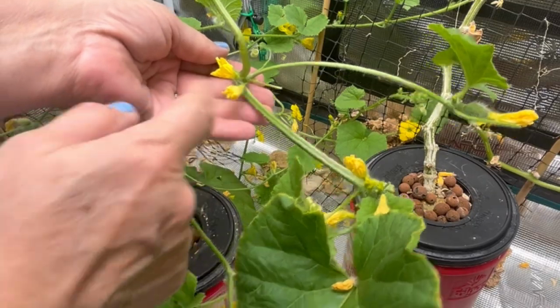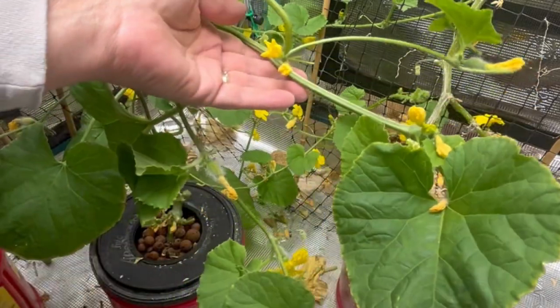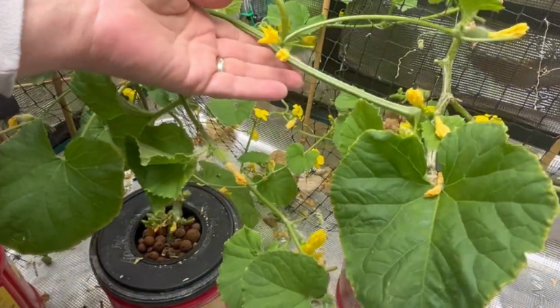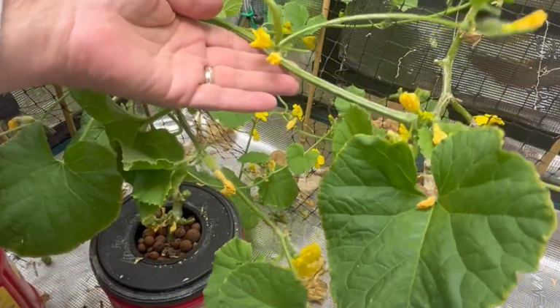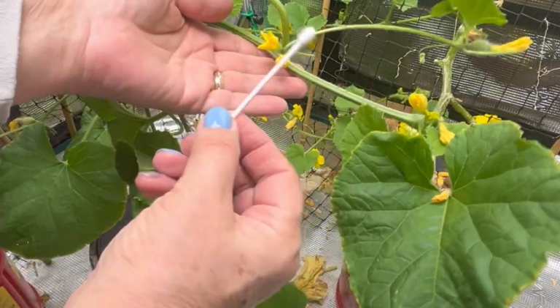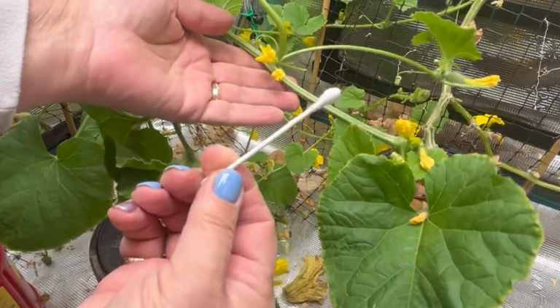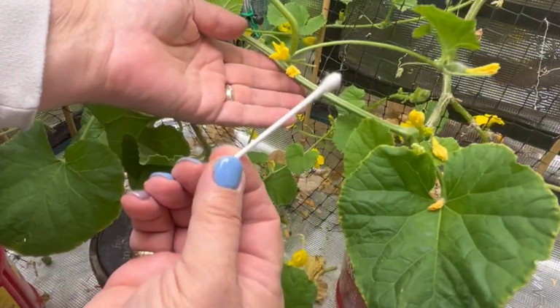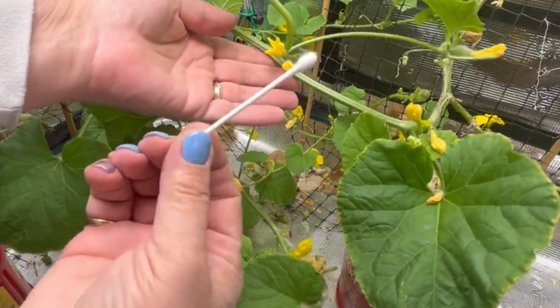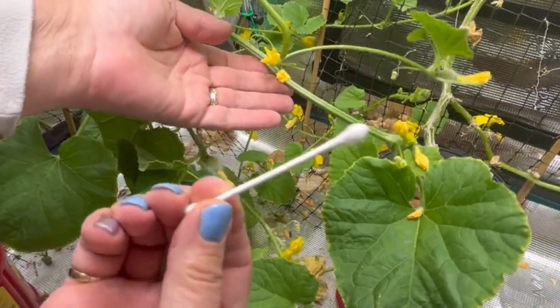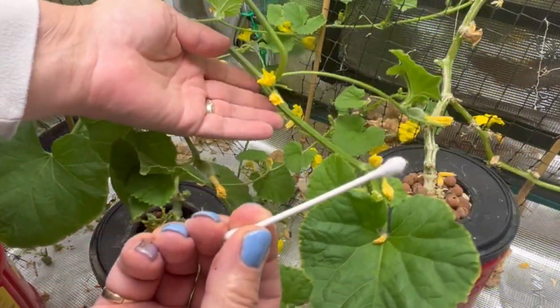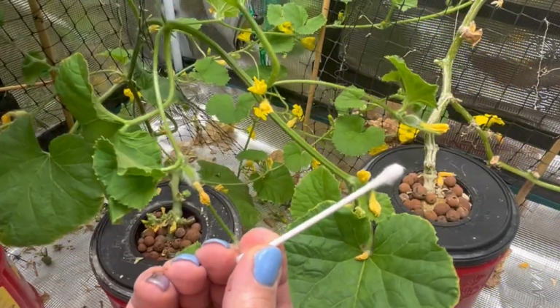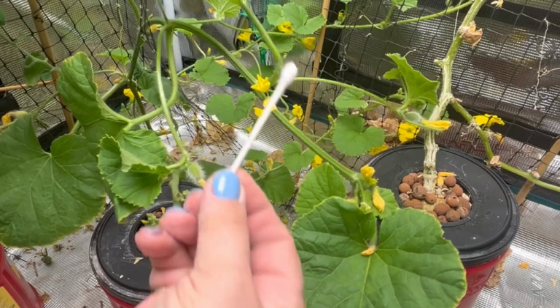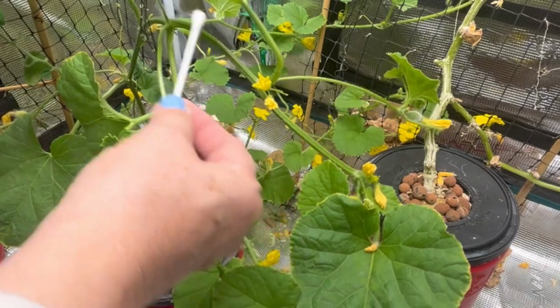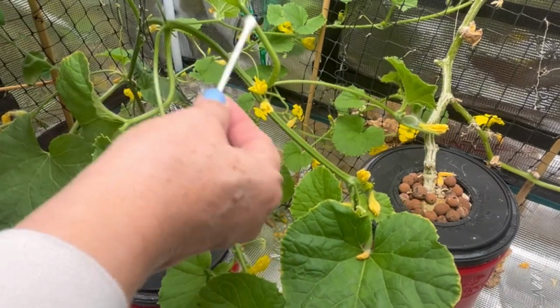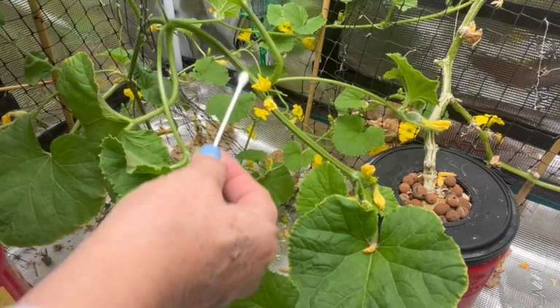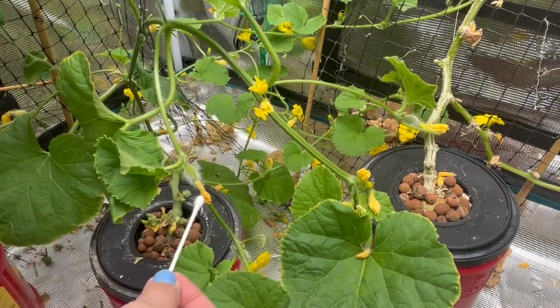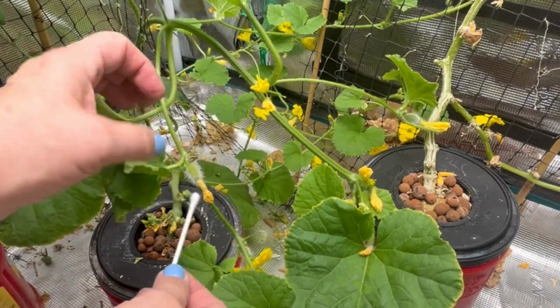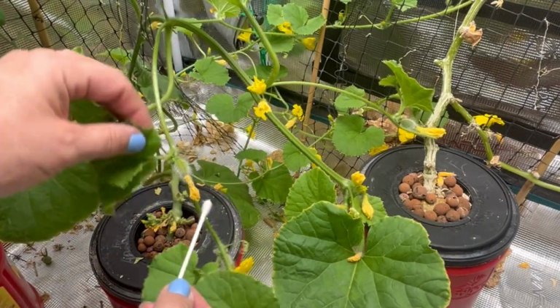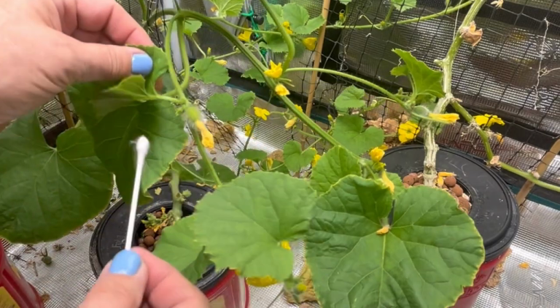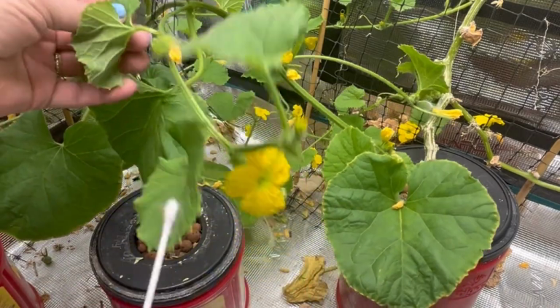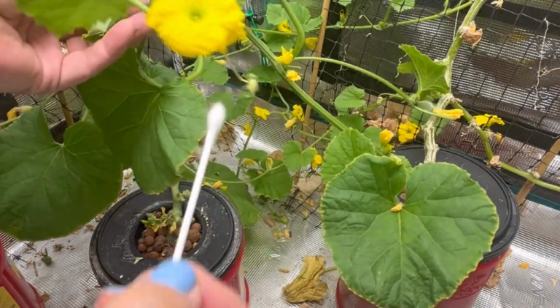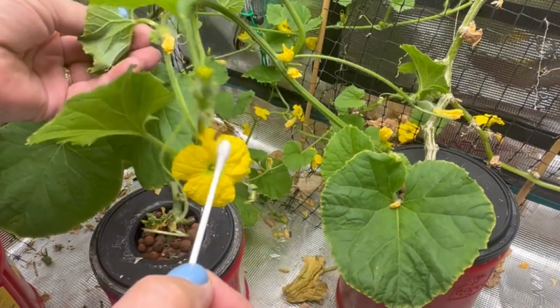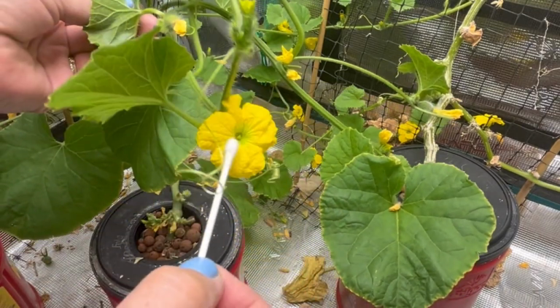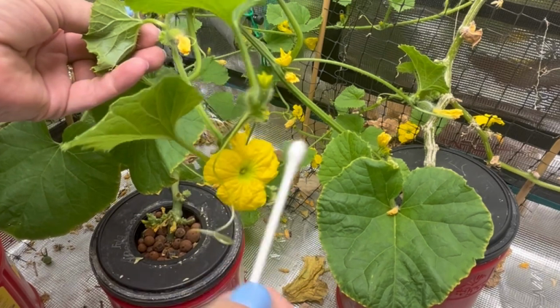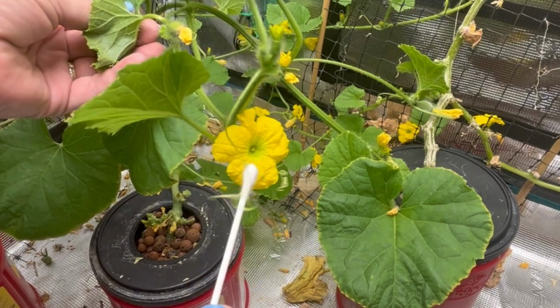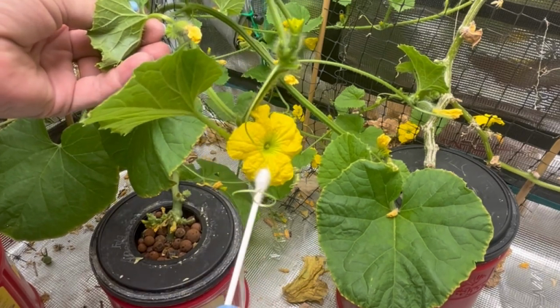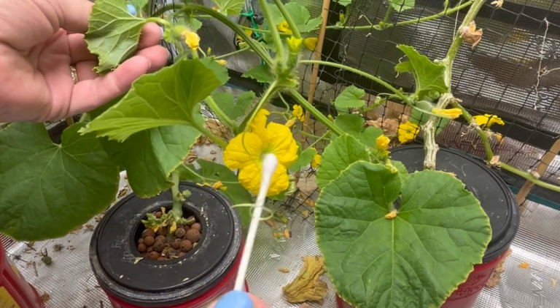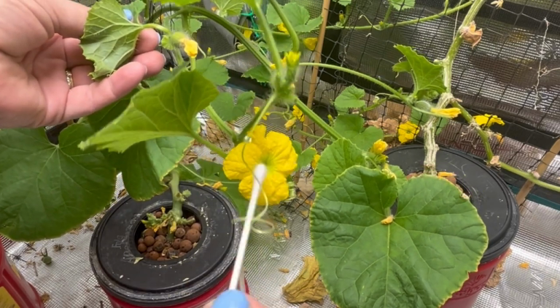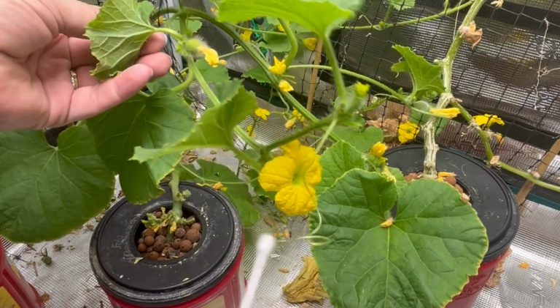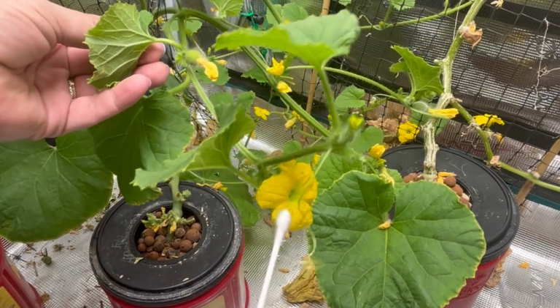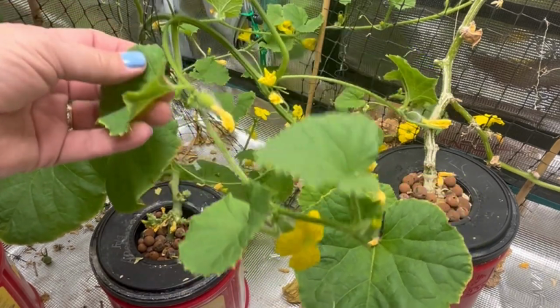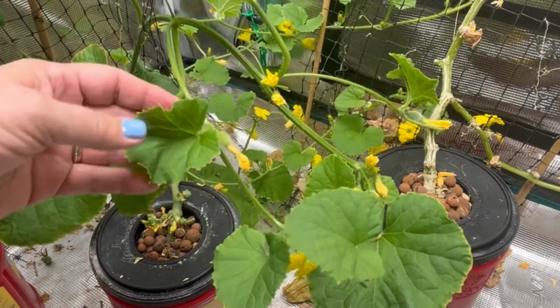You can see the male flowers don't really have what looks like pieces of fruit underneath the bloom. So what I want to try to do is take a q-tip, find some pollen inside some of these males, and try to just rub it inside some of these female flowers and see if we can help it along with pollination.